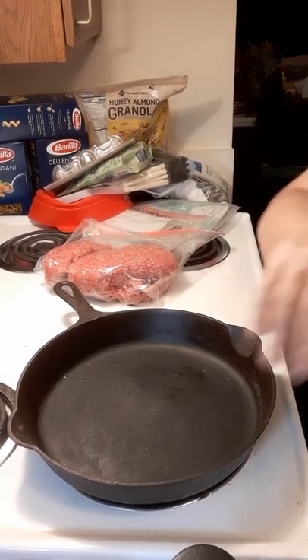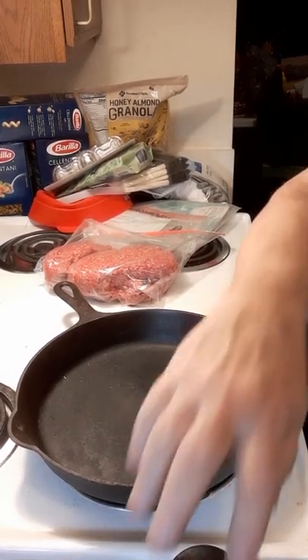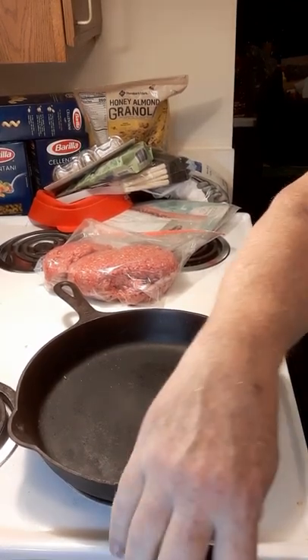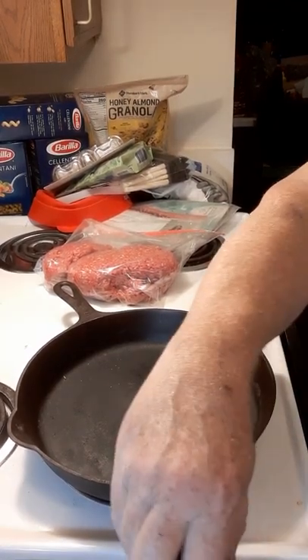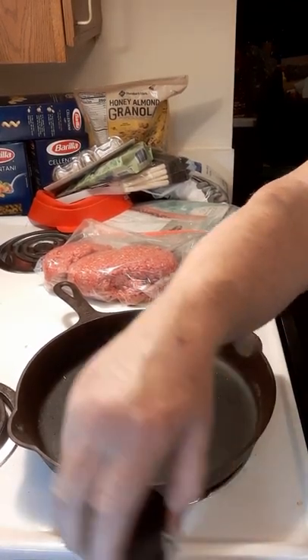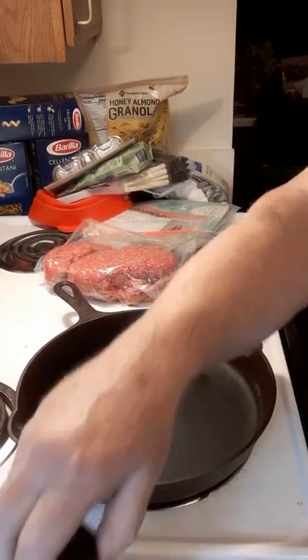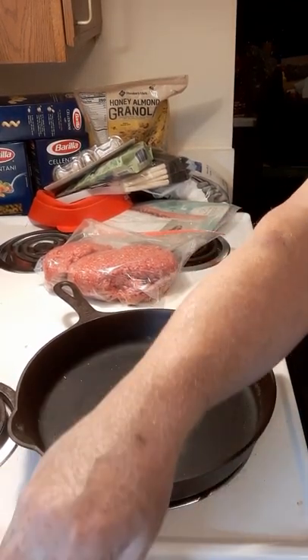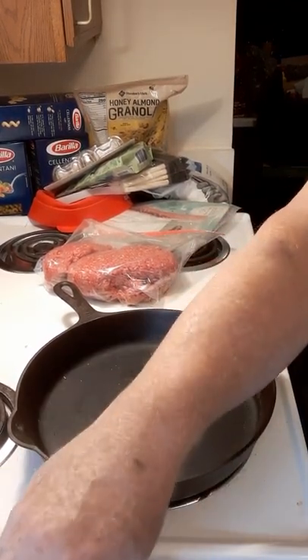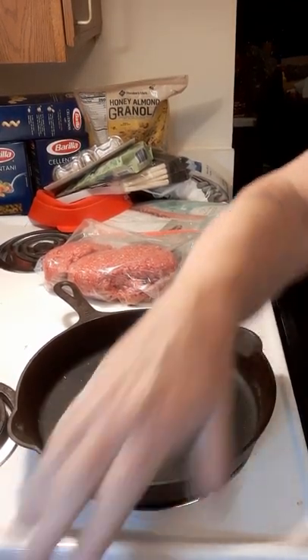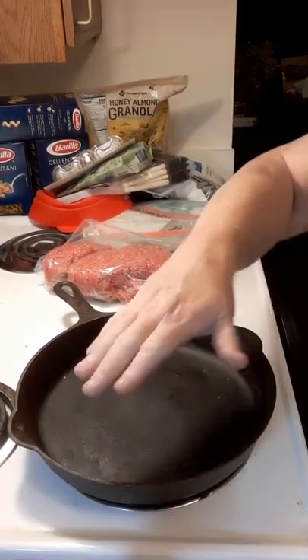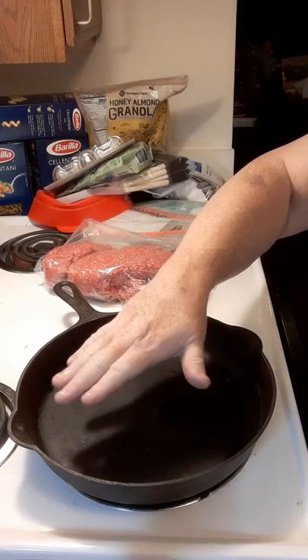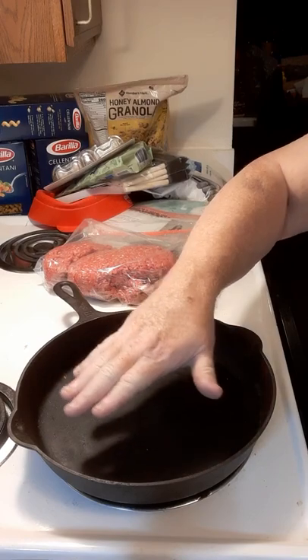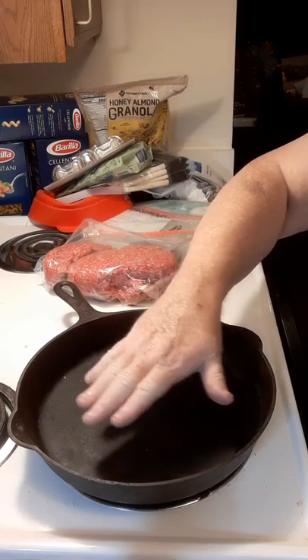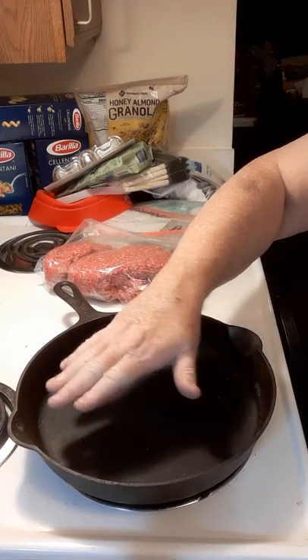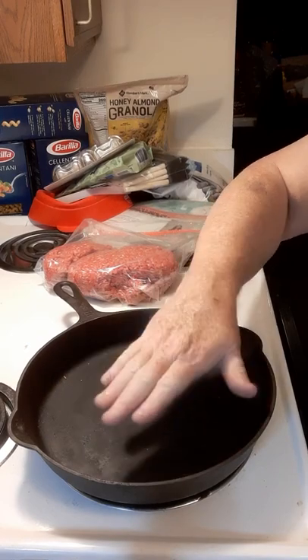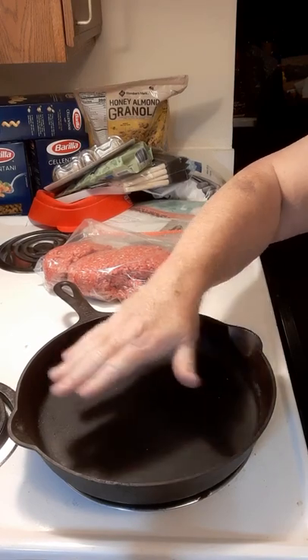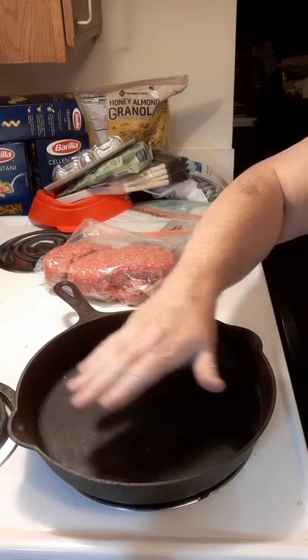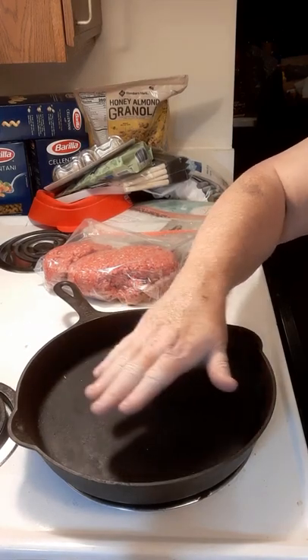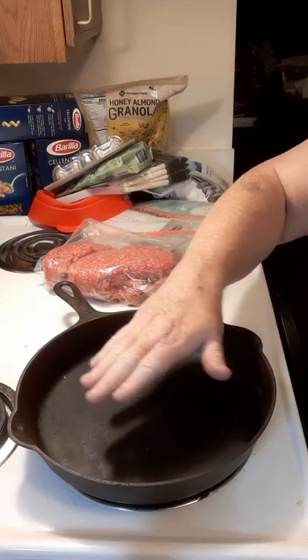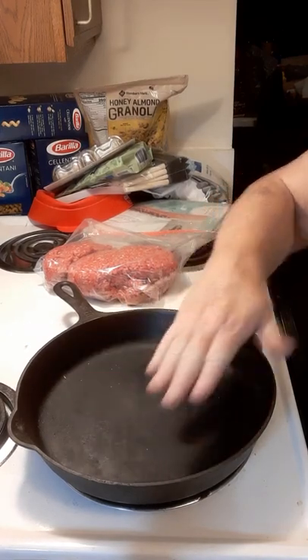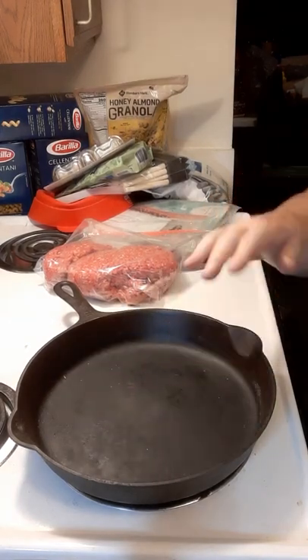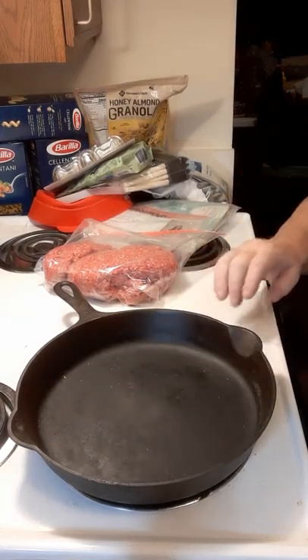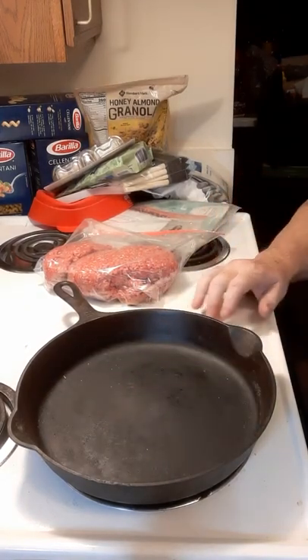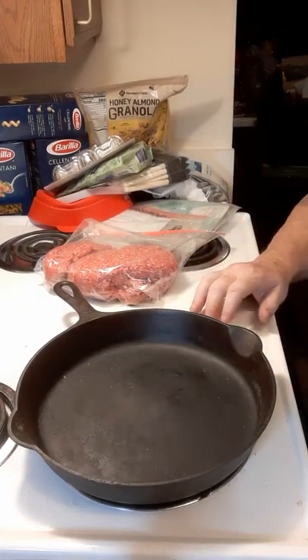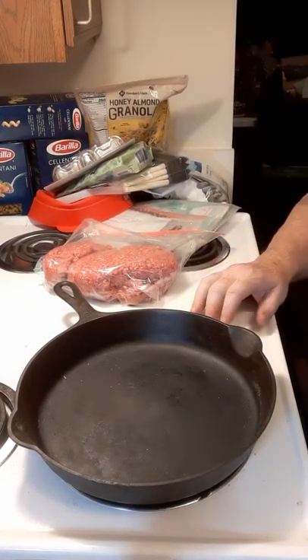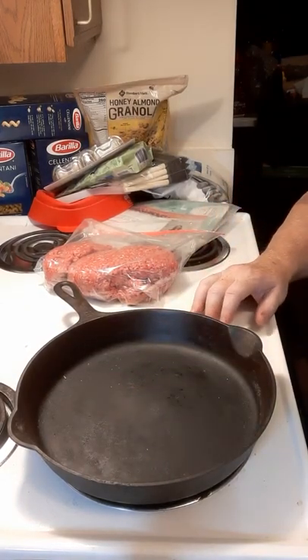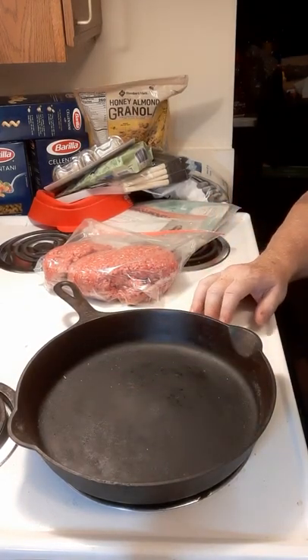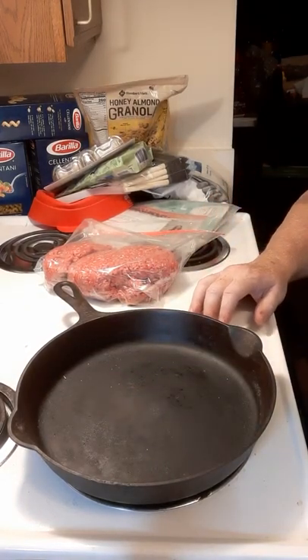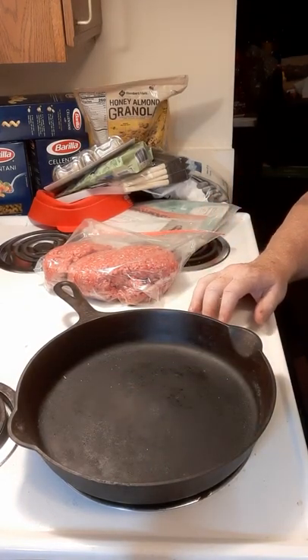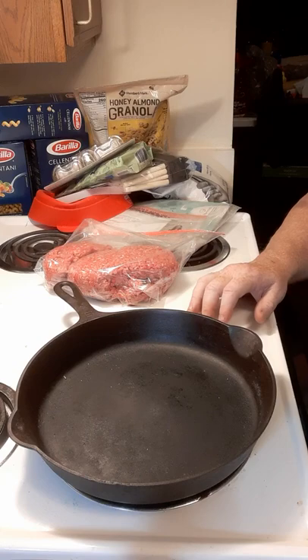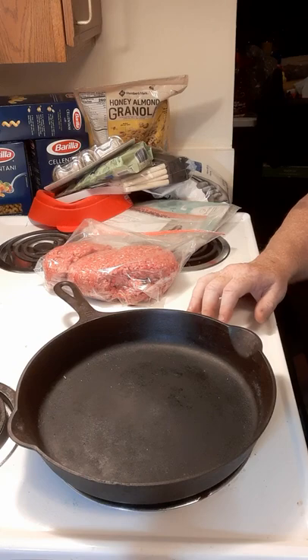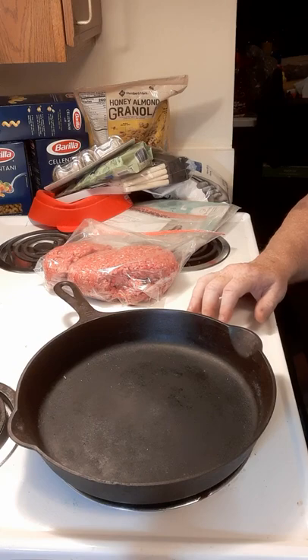So we're going to give it a couple minutes here to heat up — not excessively high, but we want to get it hot. We'll be right back.